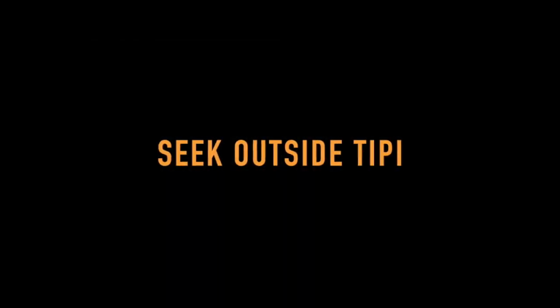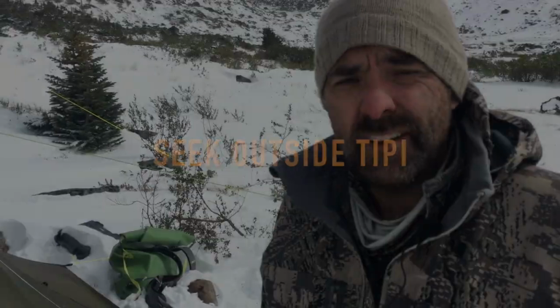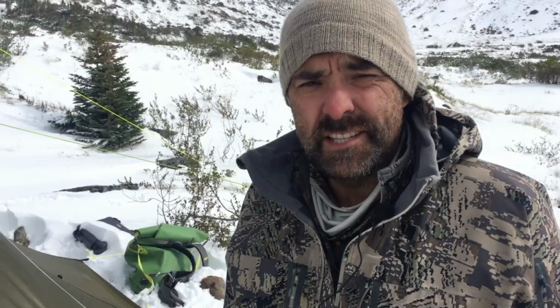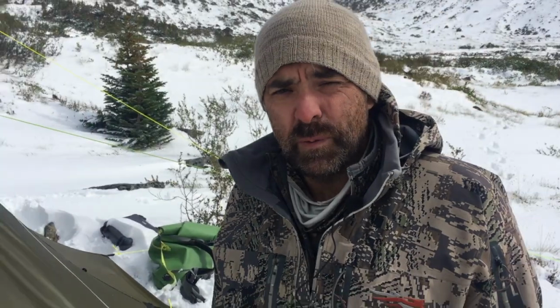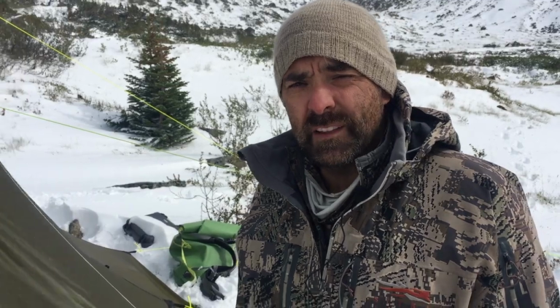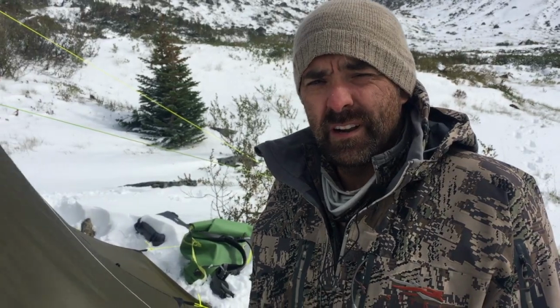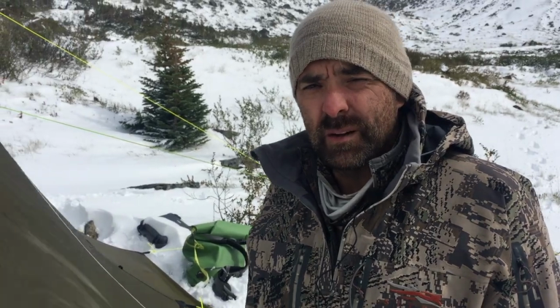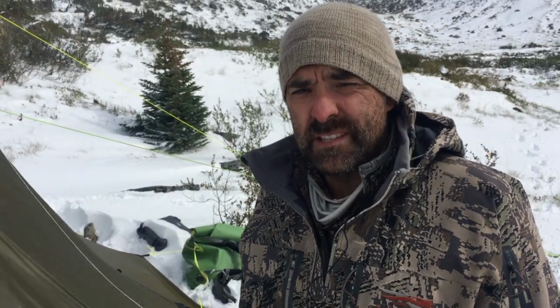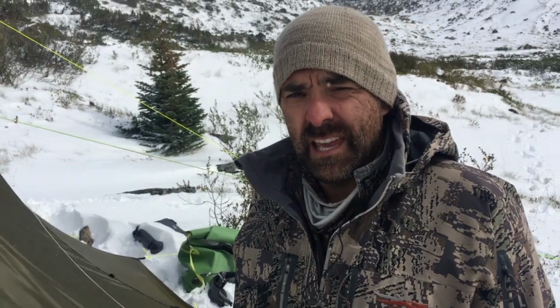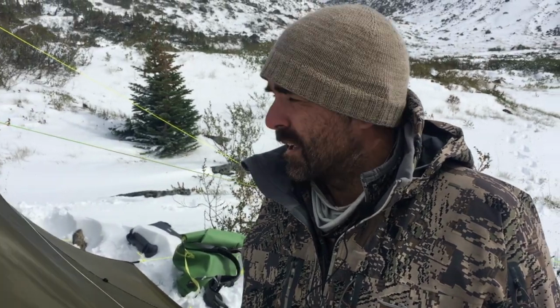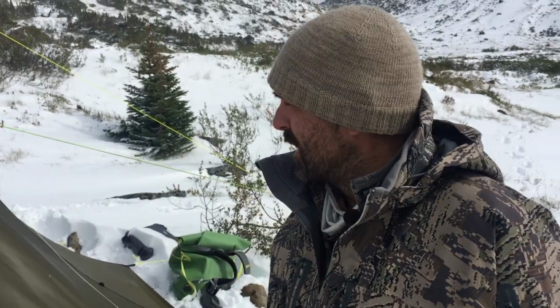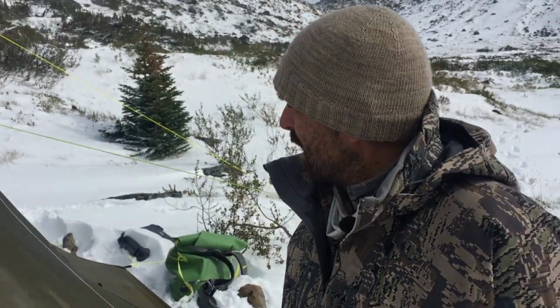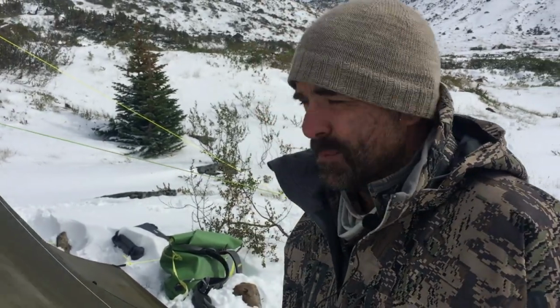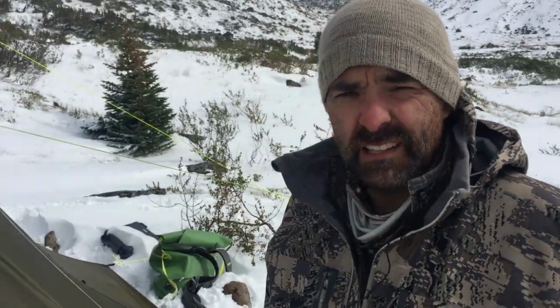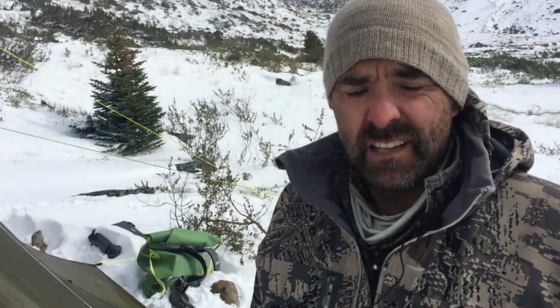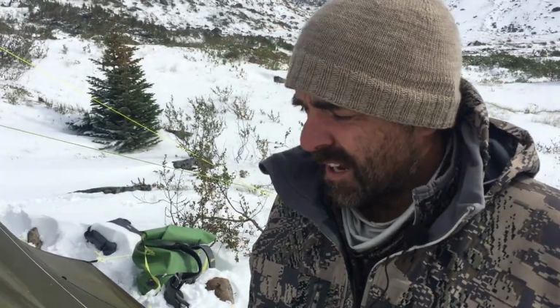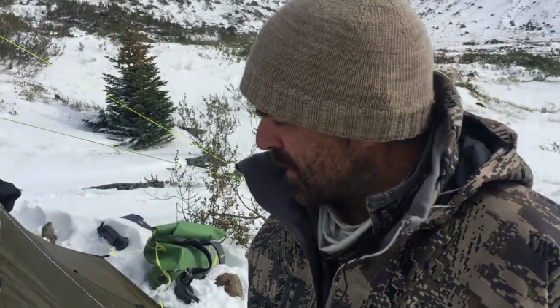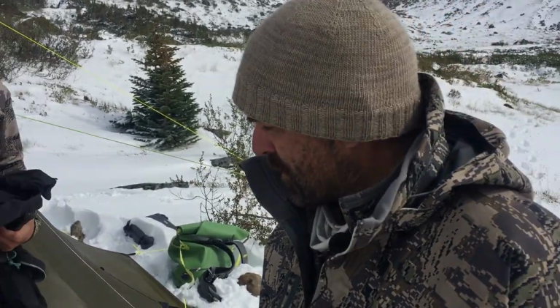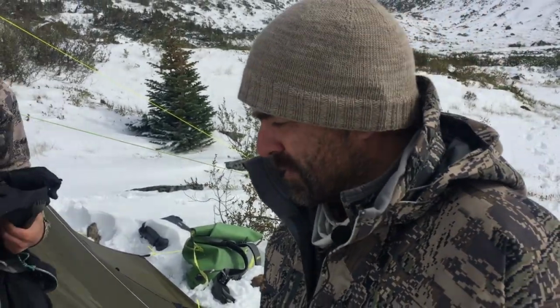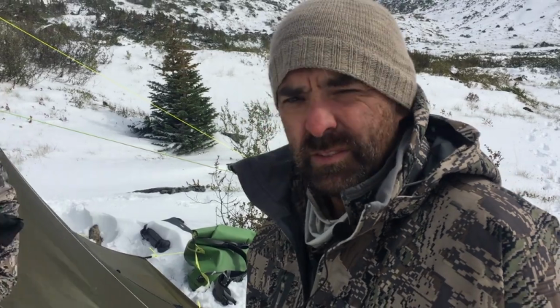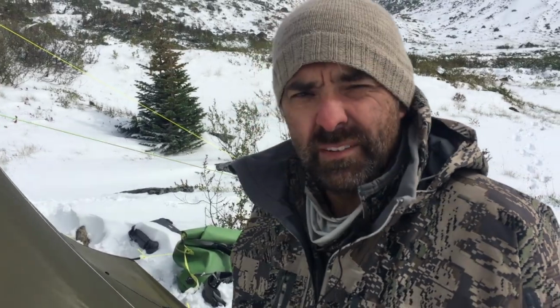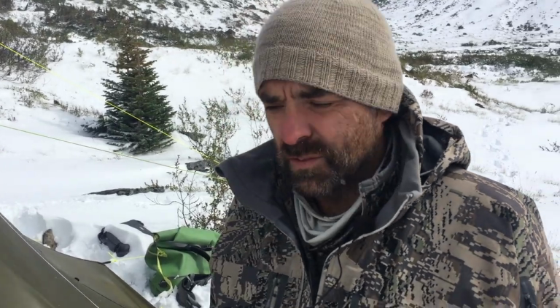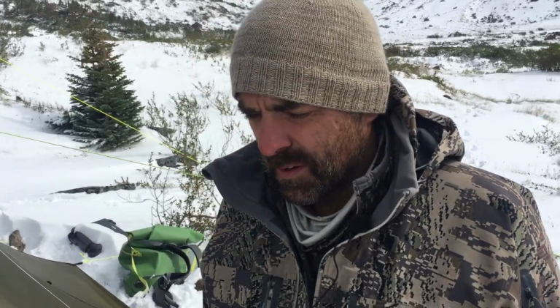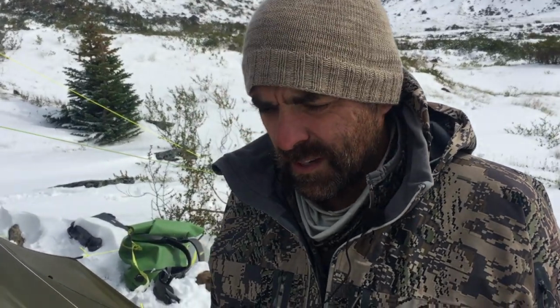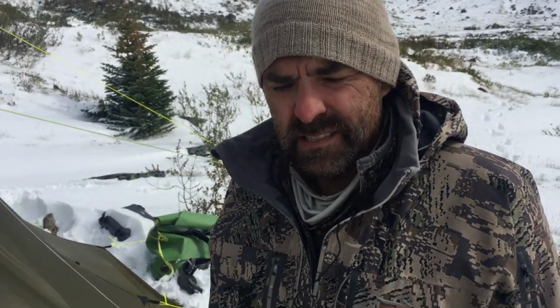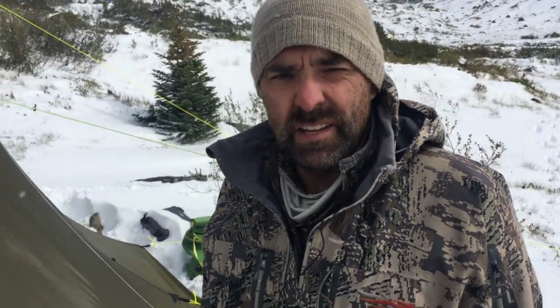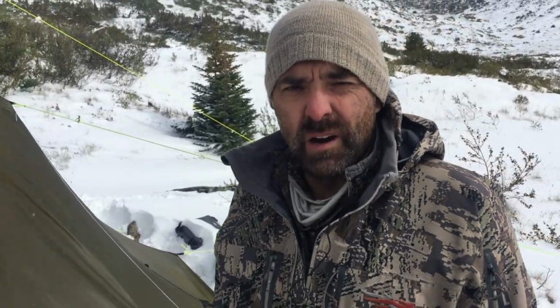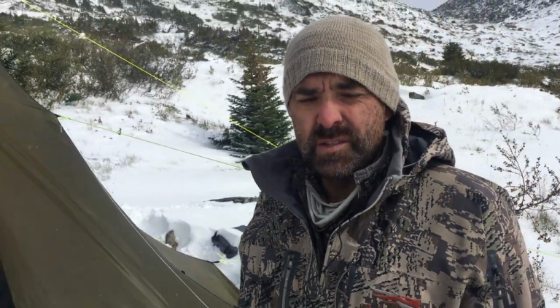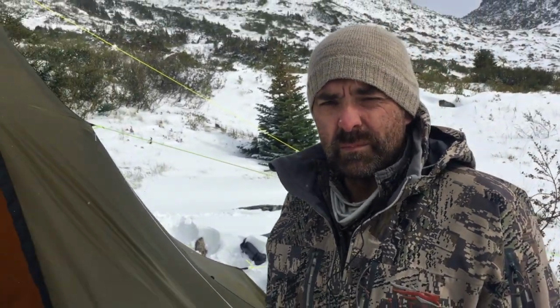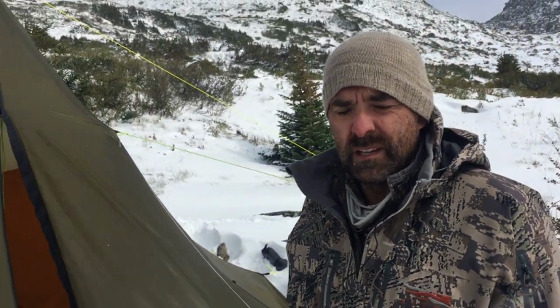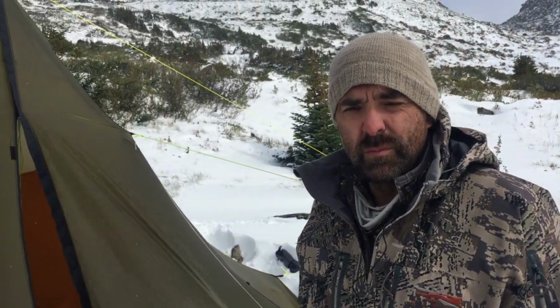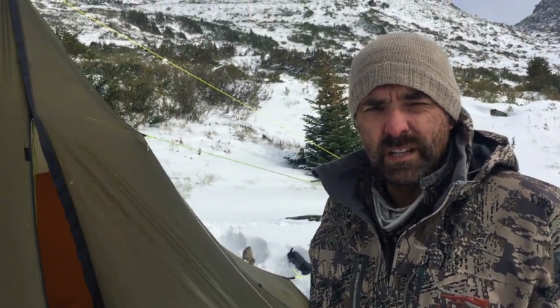Hey there, it's Dylan from Eat Wild, and I wanted to talk about the Seek 8-Man teepee tent. I just wanted to provide a bit of a review after weathering out a 72-hour storm in northern British Columbia.